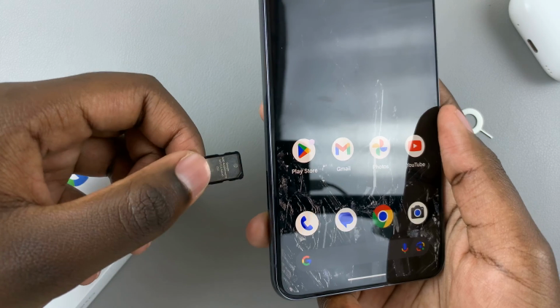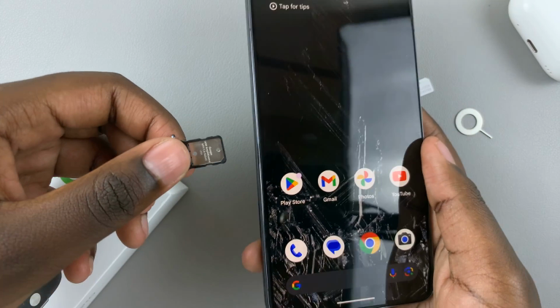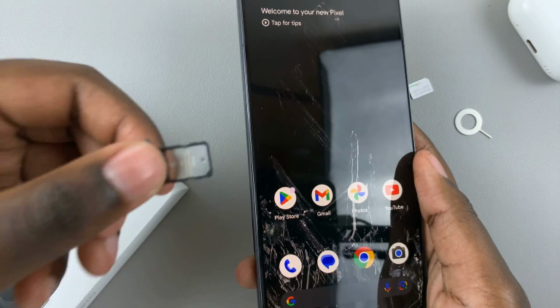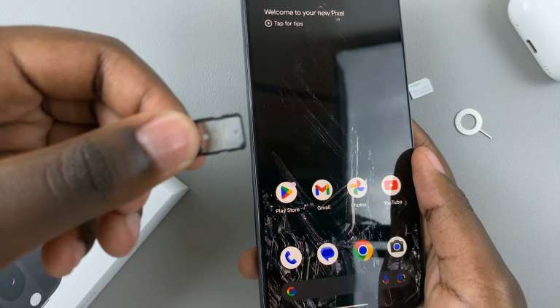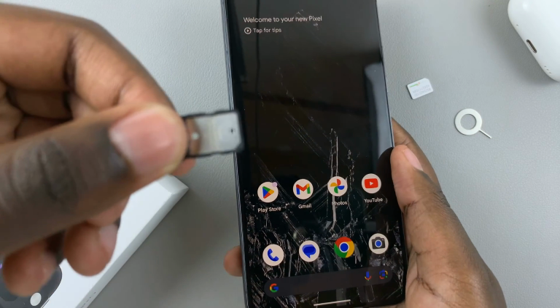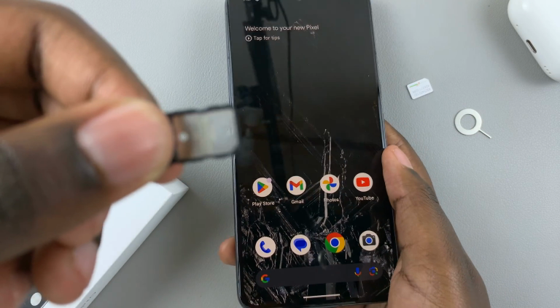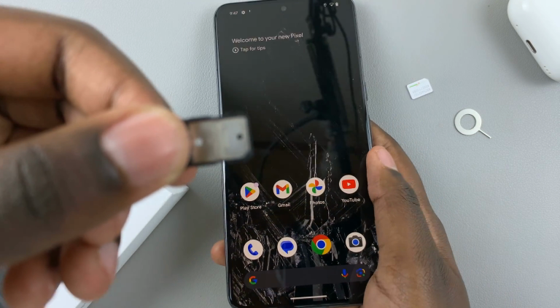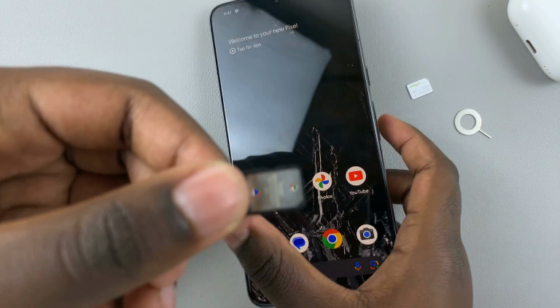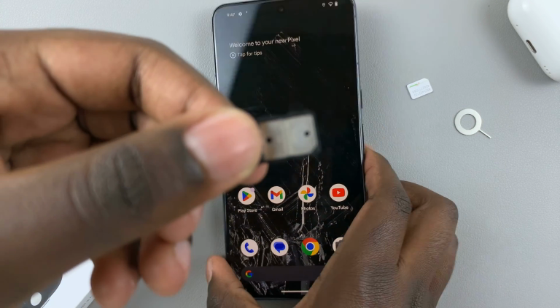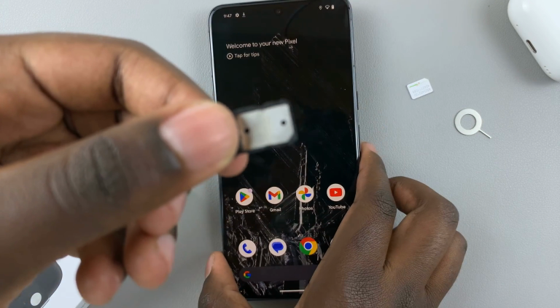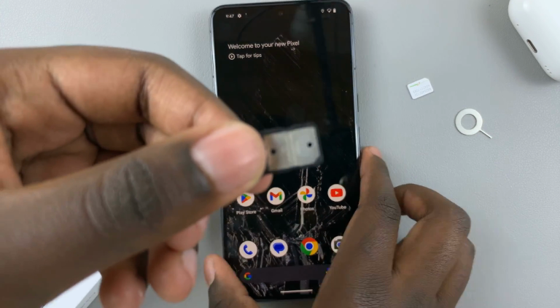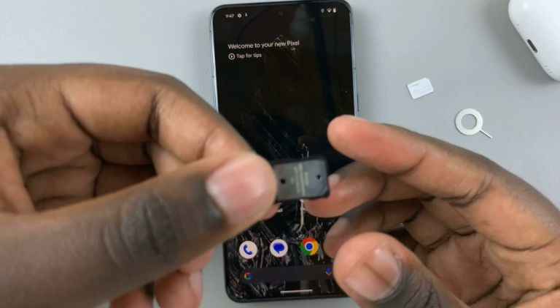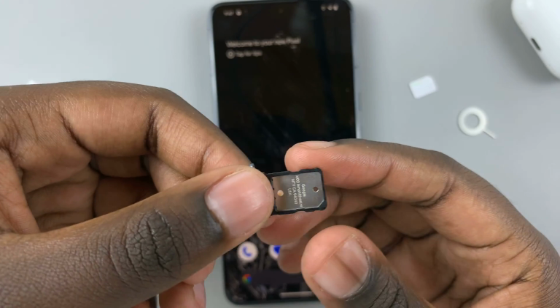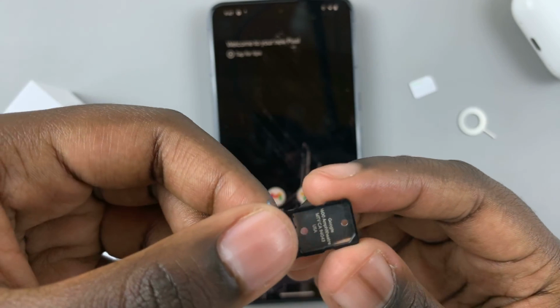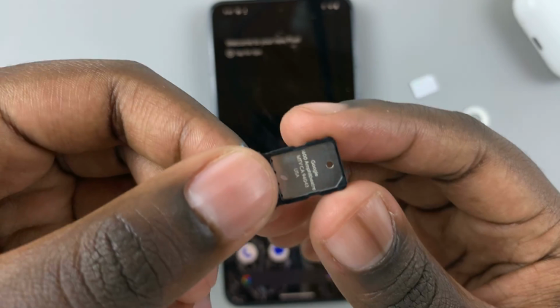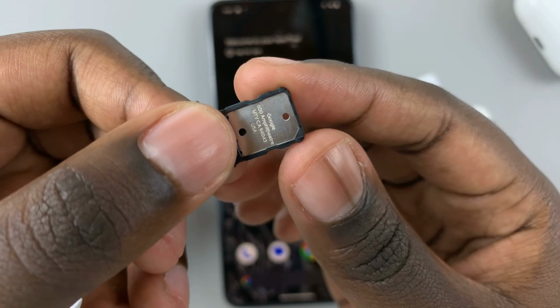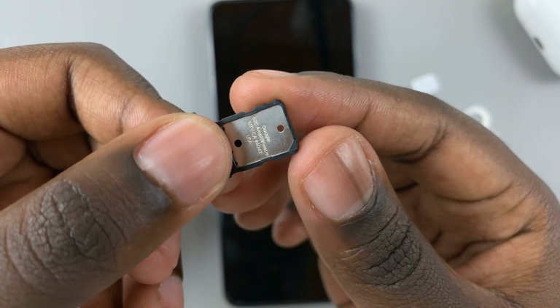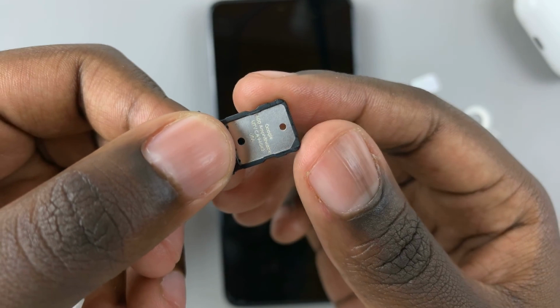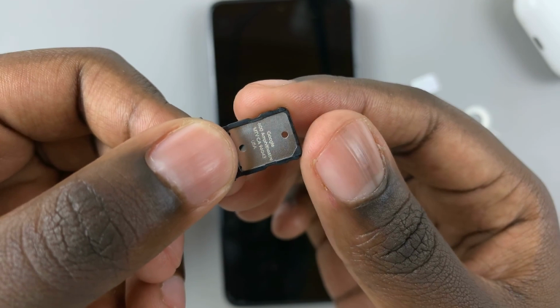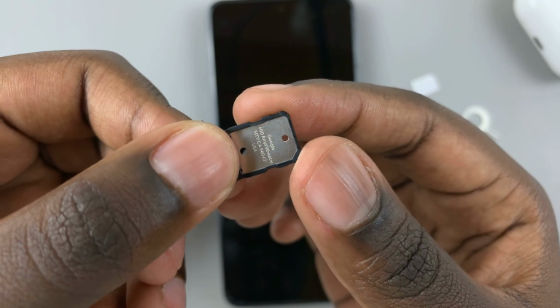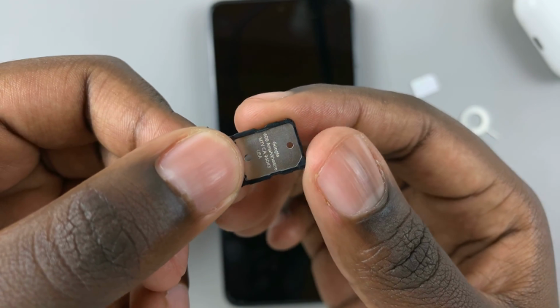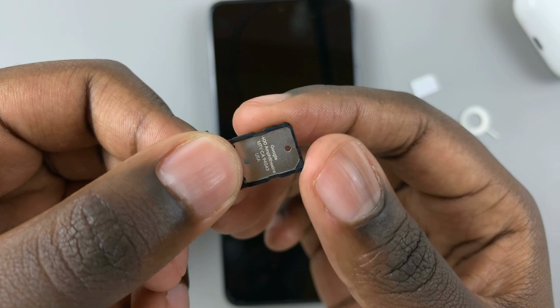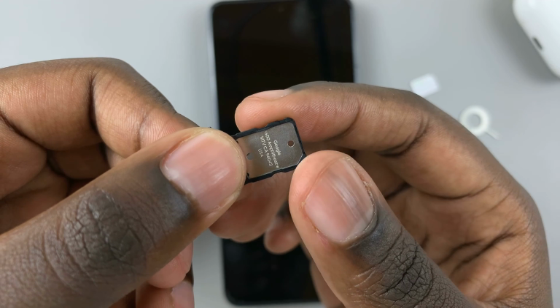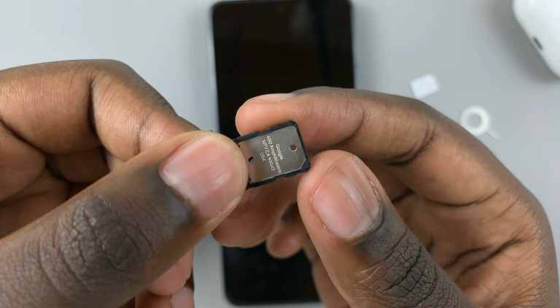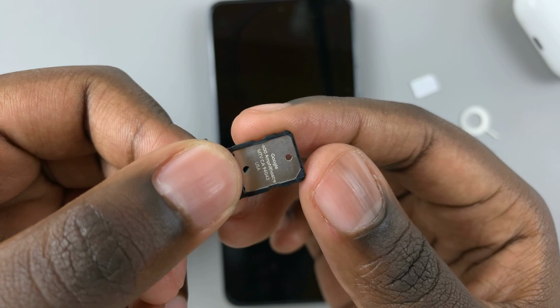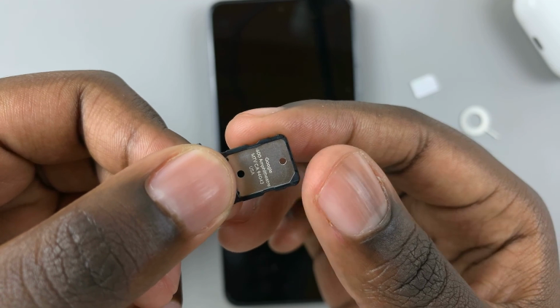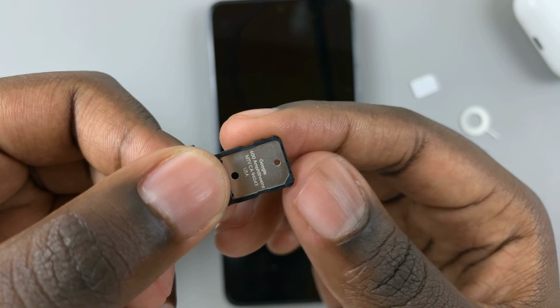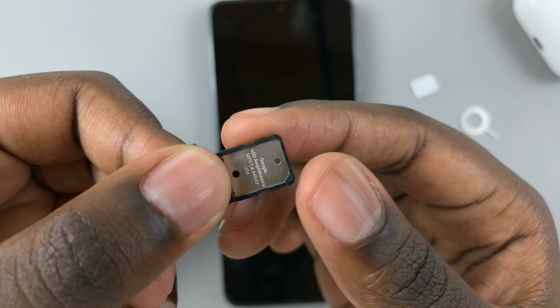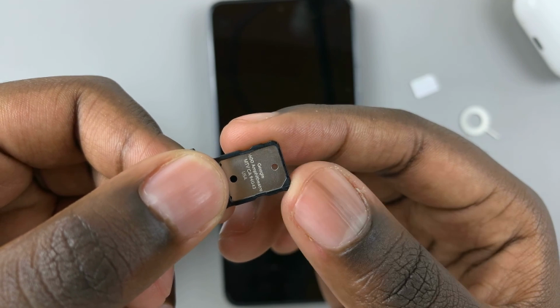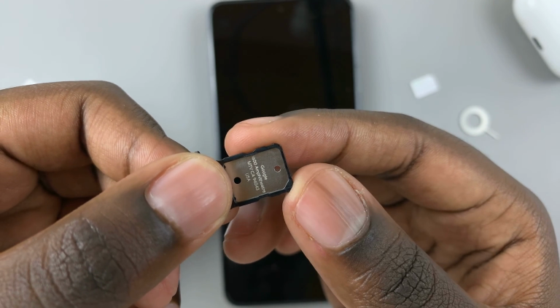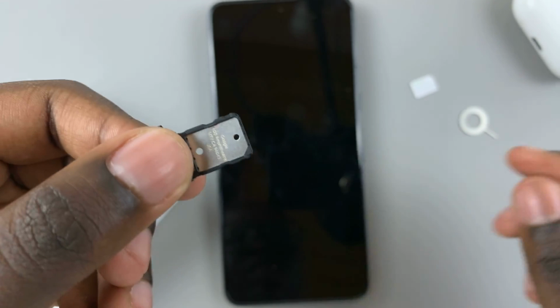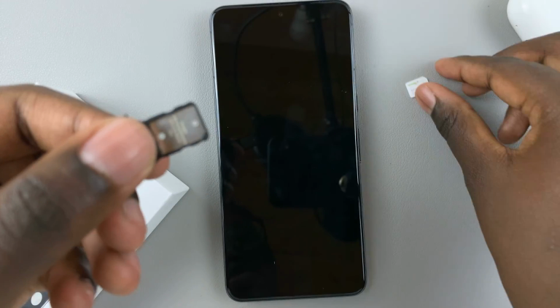Do it gently, and you'll notice that when you've brought out the SIM tray, on this side it's curved slightly. This is an indication of how the SIM card is supposed to be entered into the device.